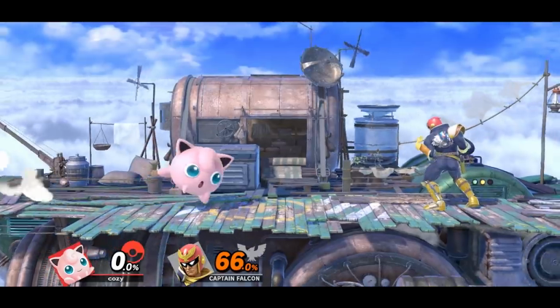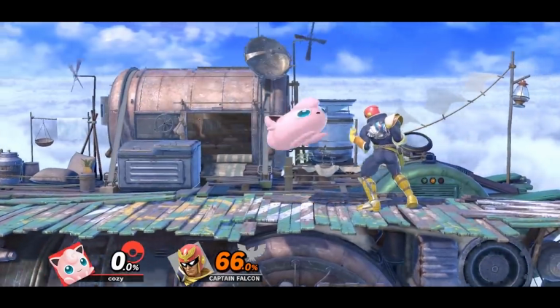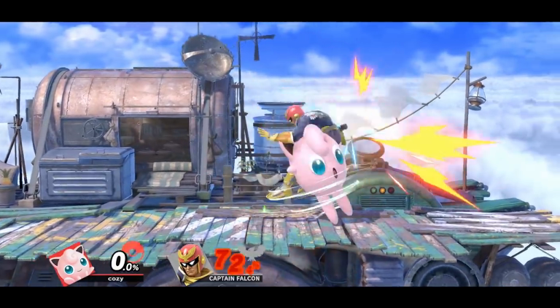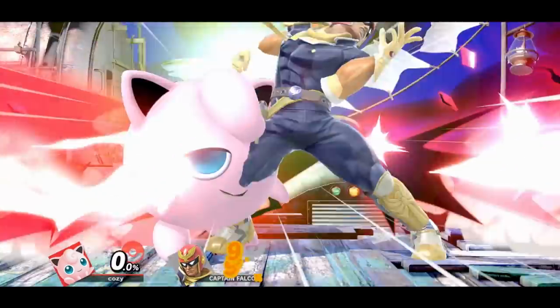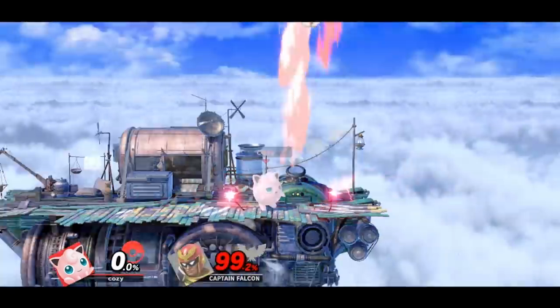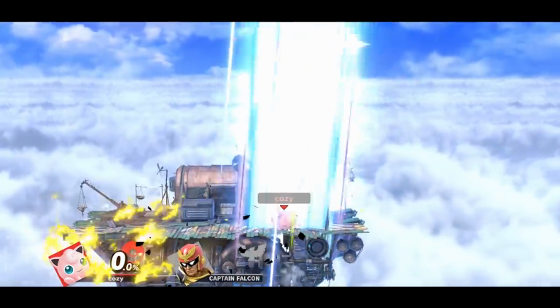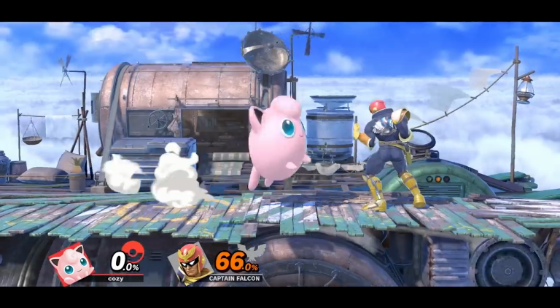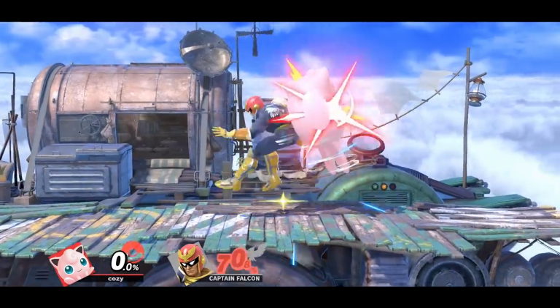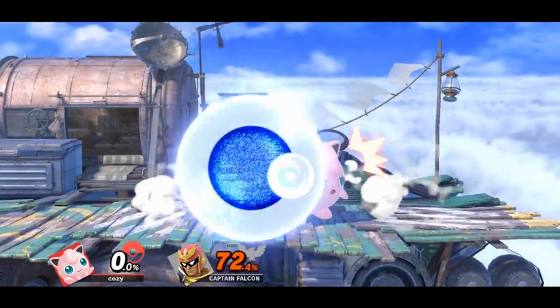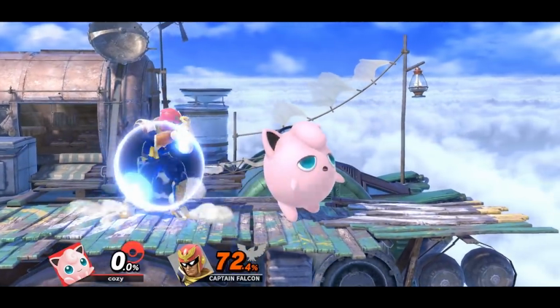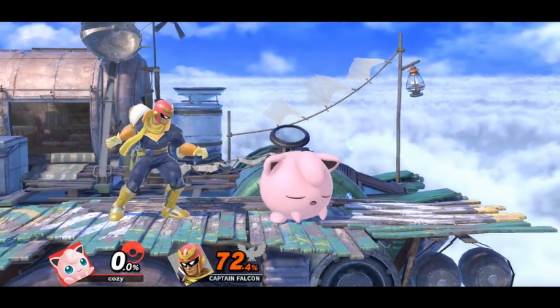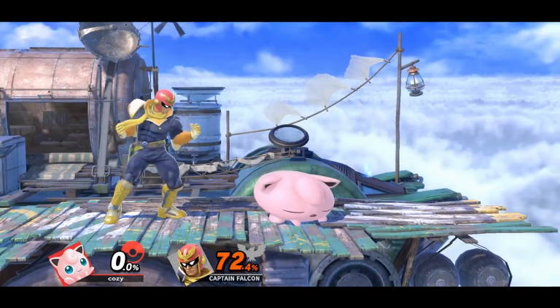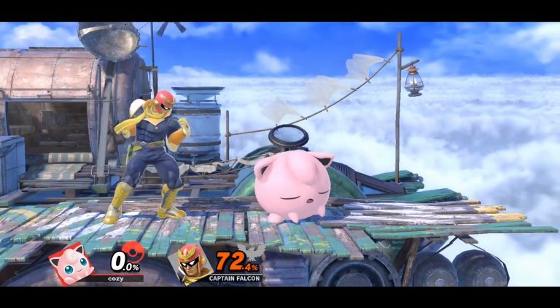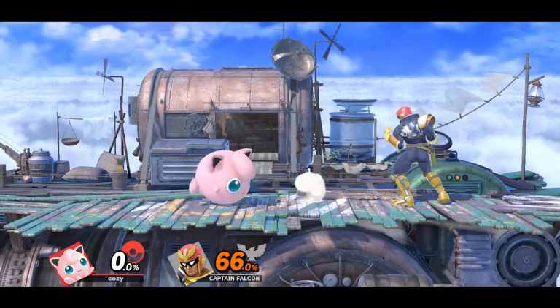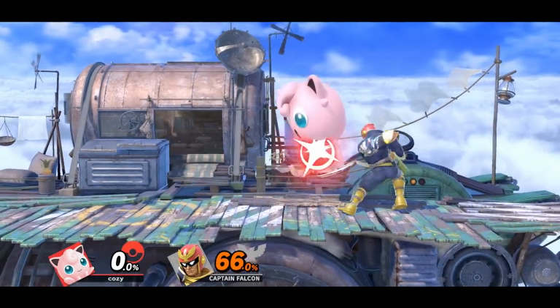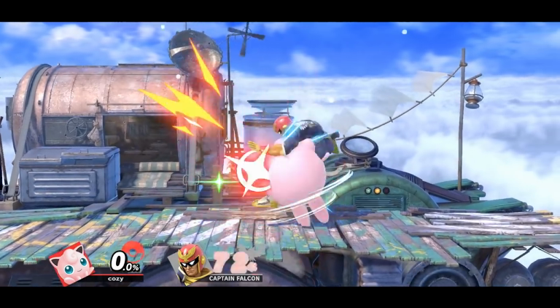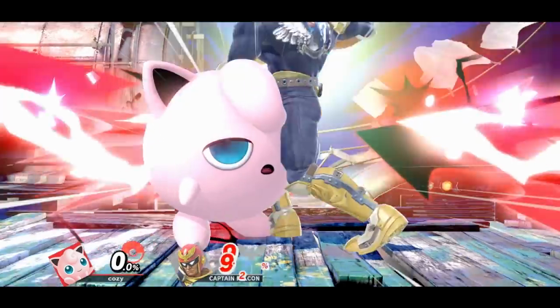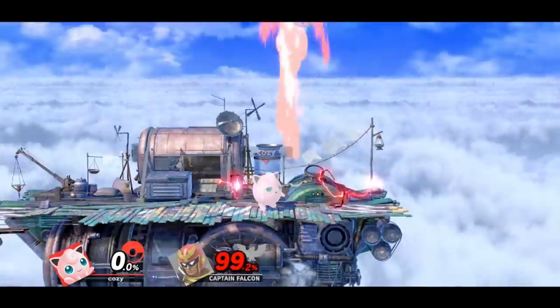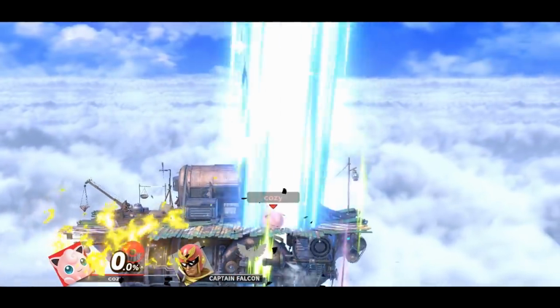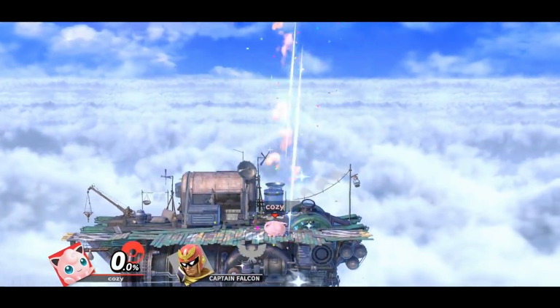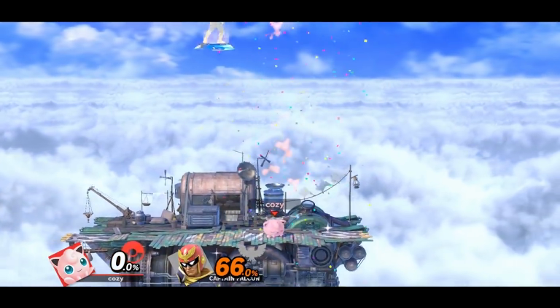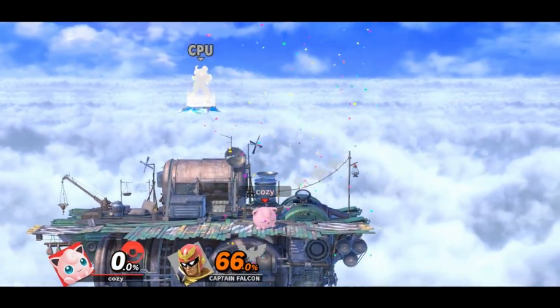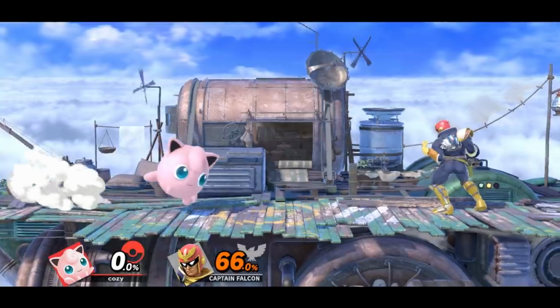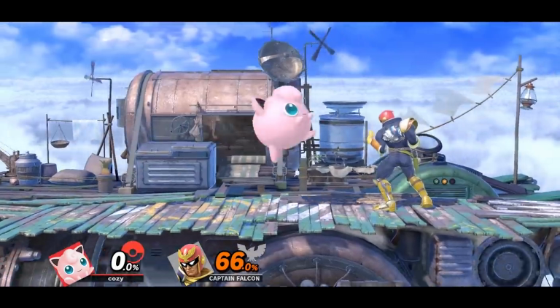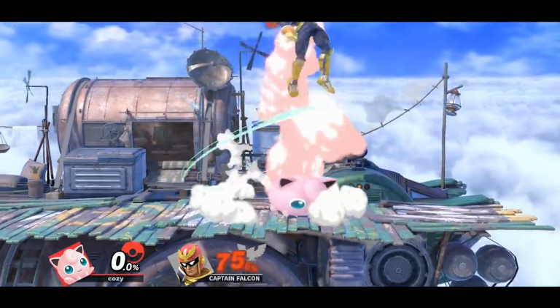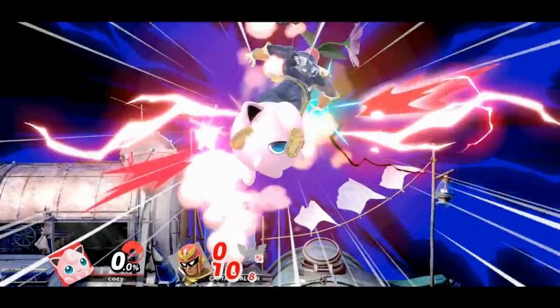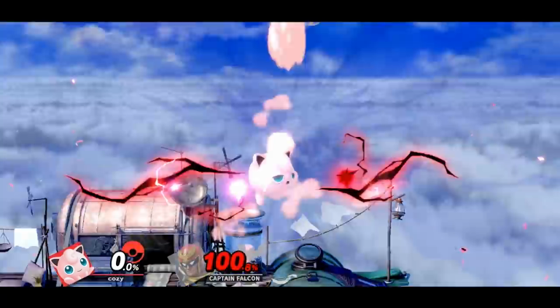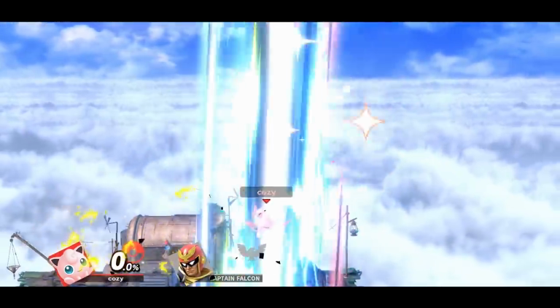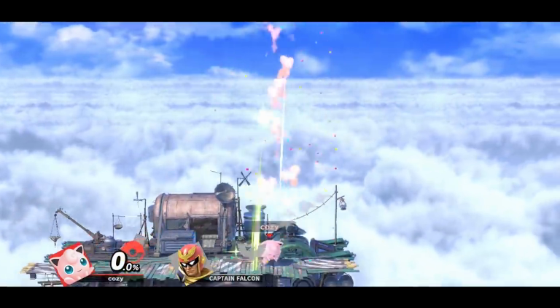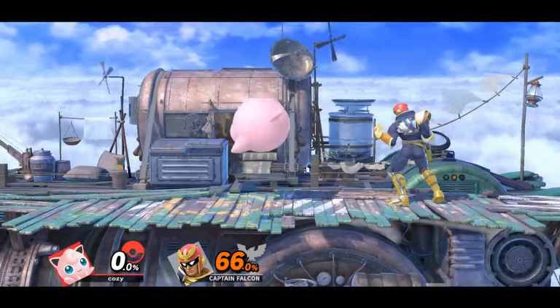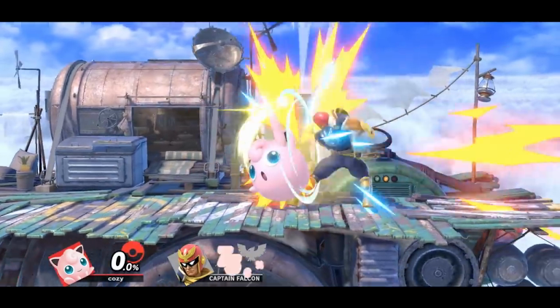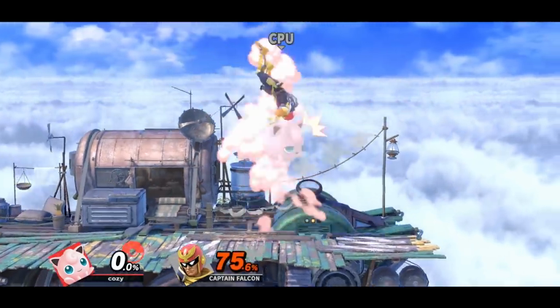Drill rest is a true kill confirm for Jigglypuff. The timing is a bit tricky since you cannot land every hit of down air — Jigglypuff has to land before down air finishes in order to properly get a rest in. And for a slightly easier rest kill confirm, you can choose to land with up air and then follow up with the rest.